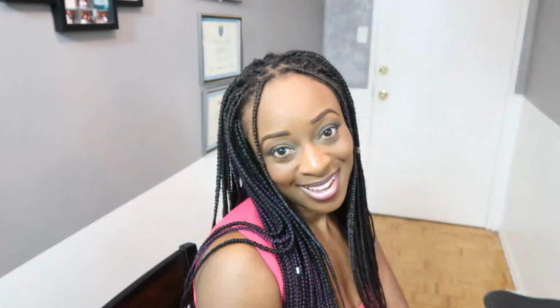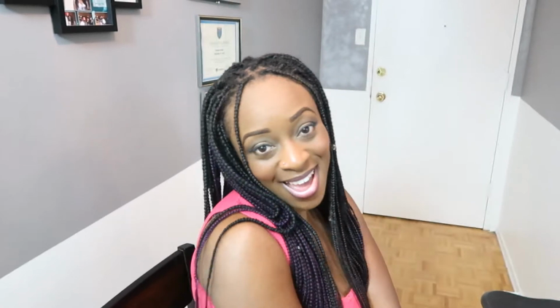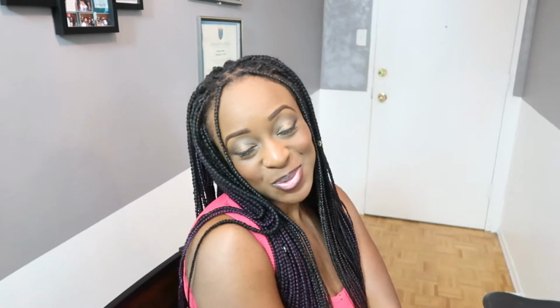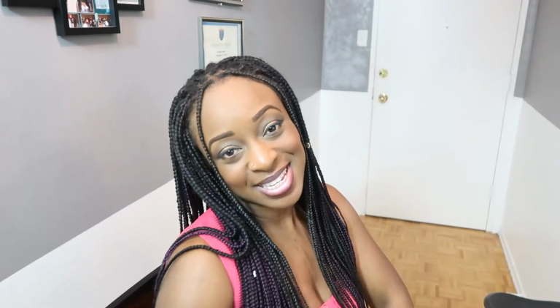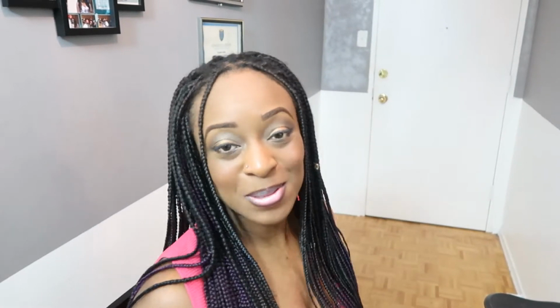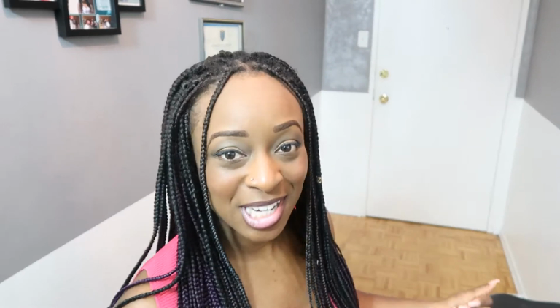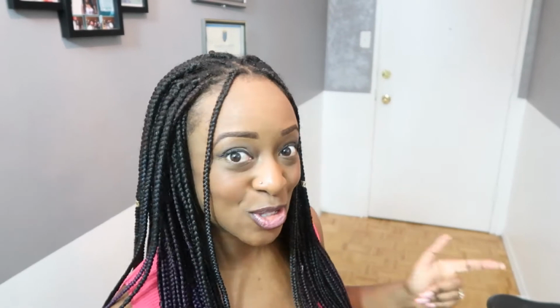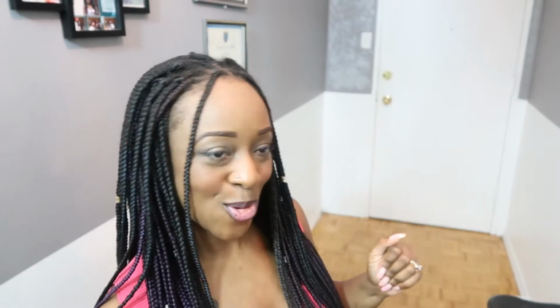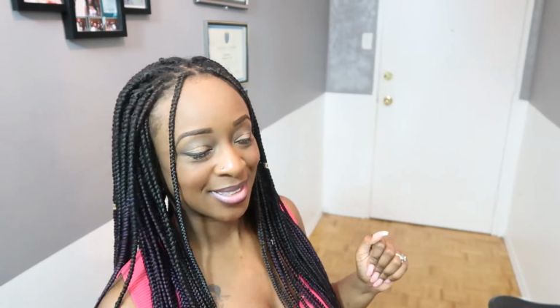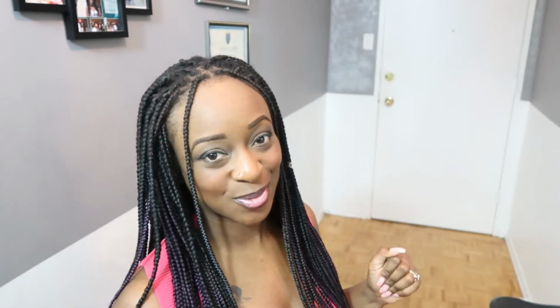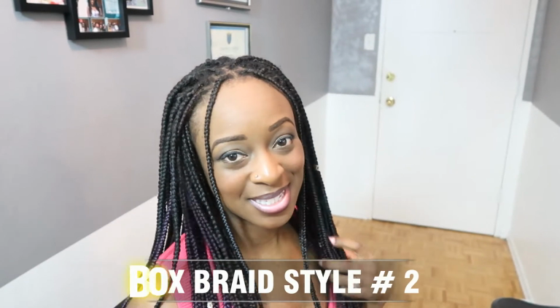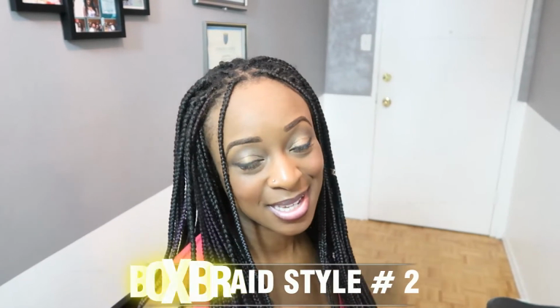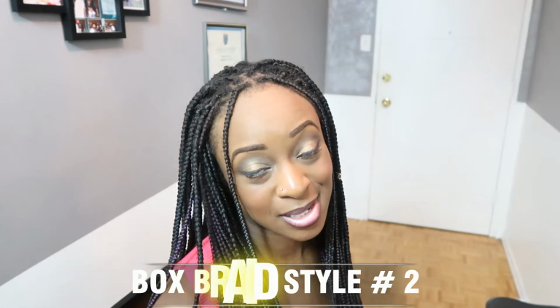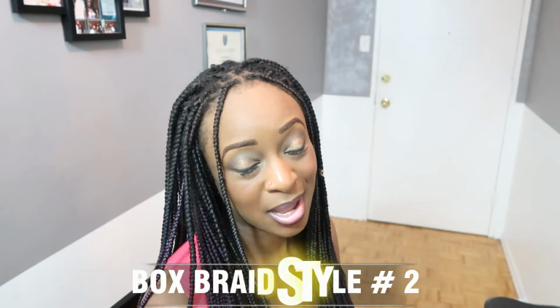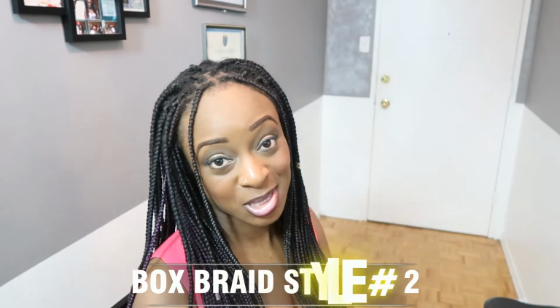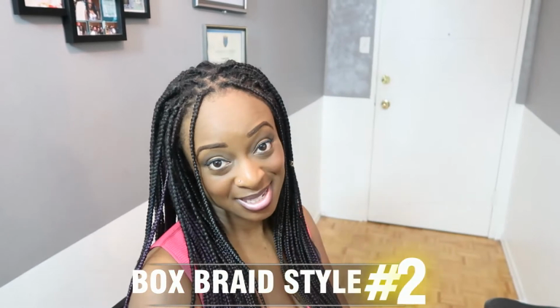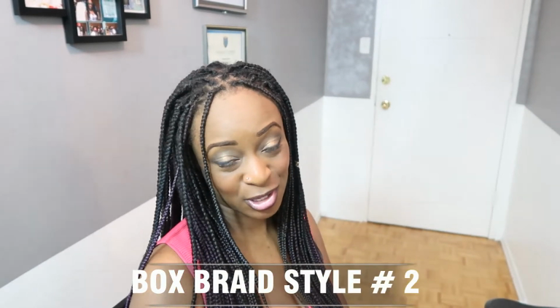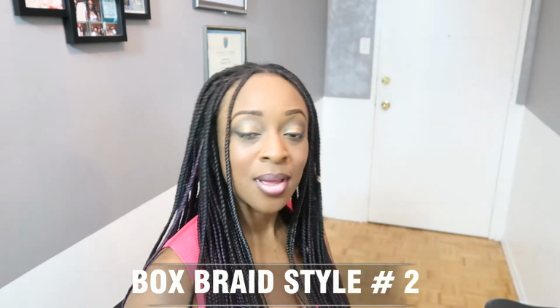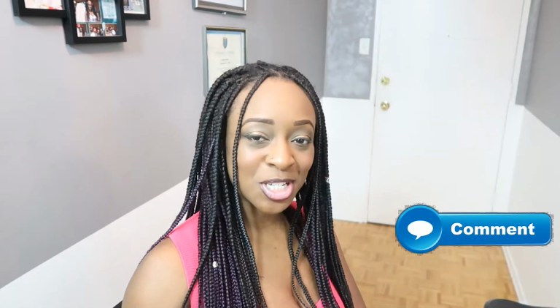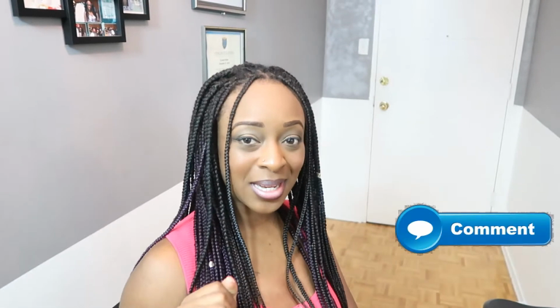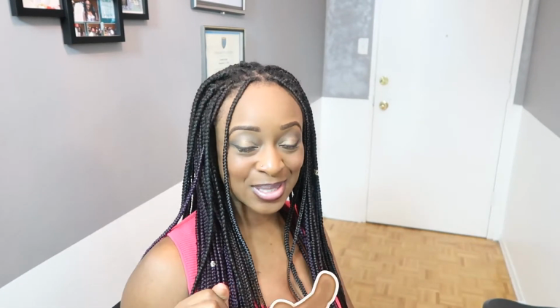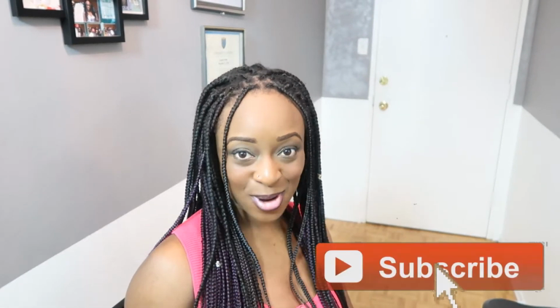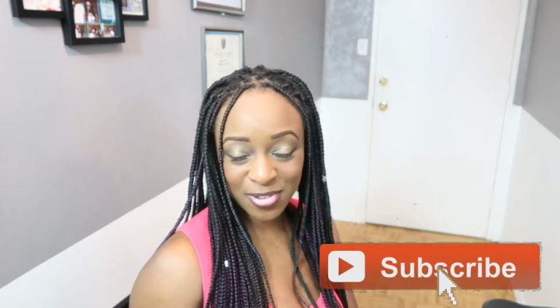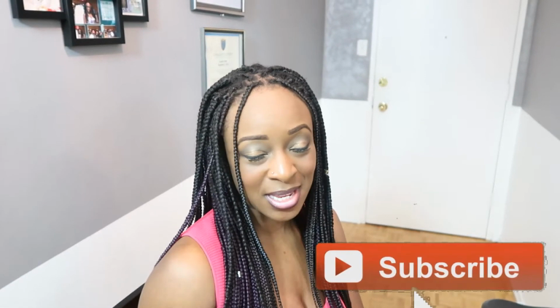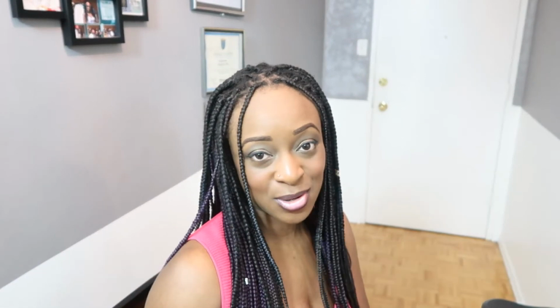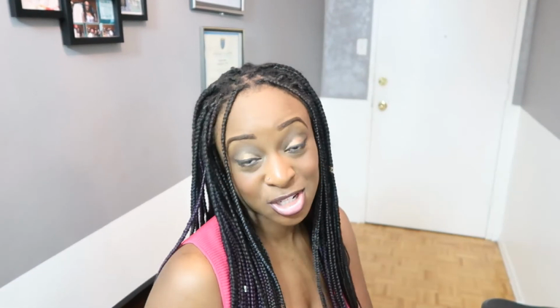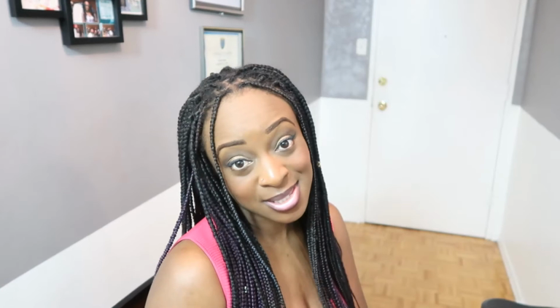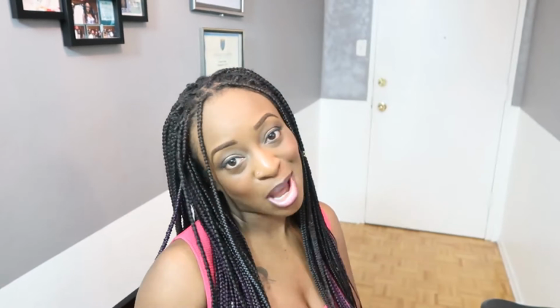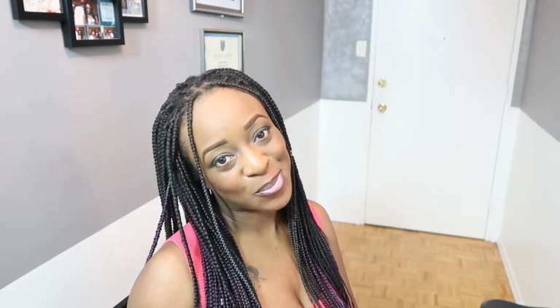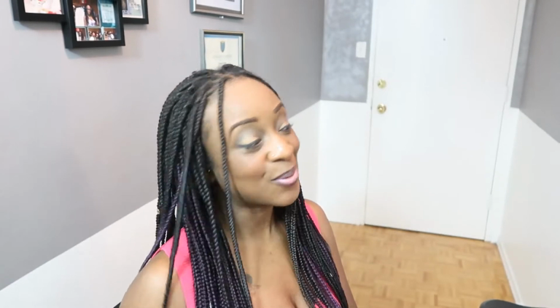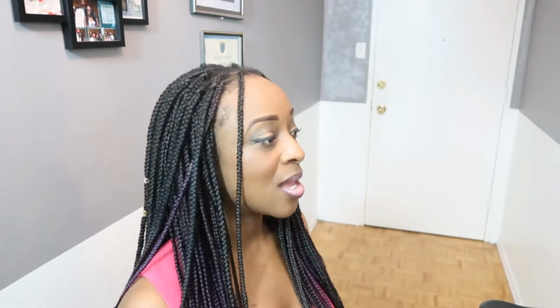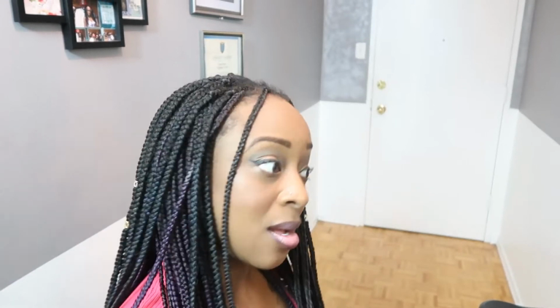Hey guys, Sweetness here. Welcome to my channel. This is going to be the second style that I did on my box braid style video. Make sure you comment, like, and subscribe if you have any videos to suggest — comment down below.